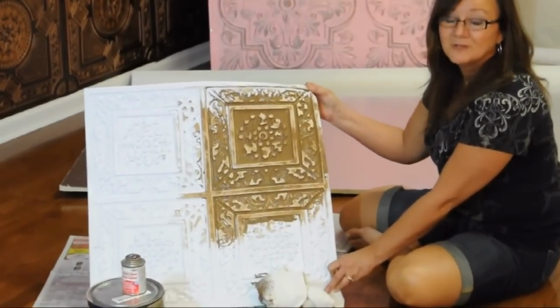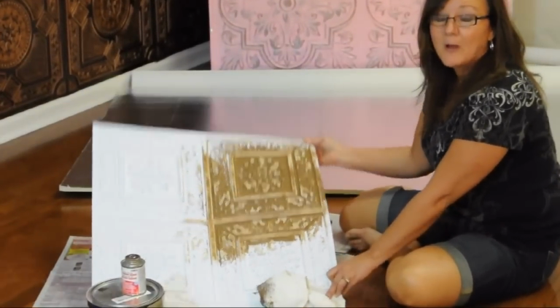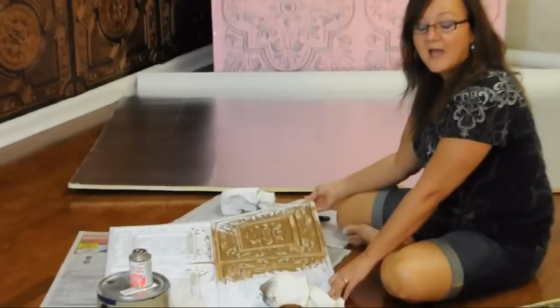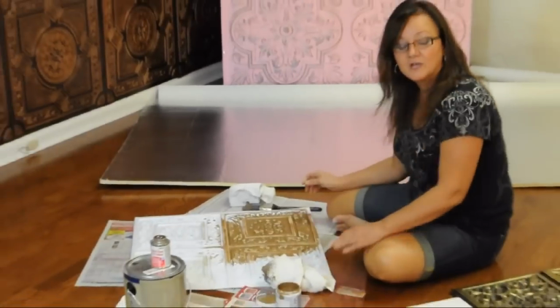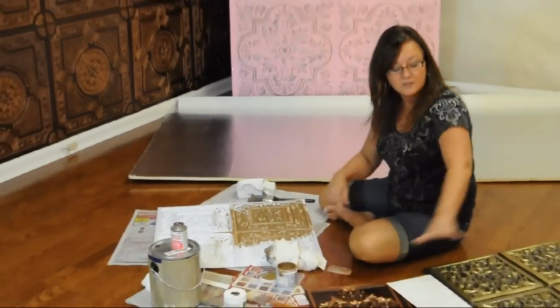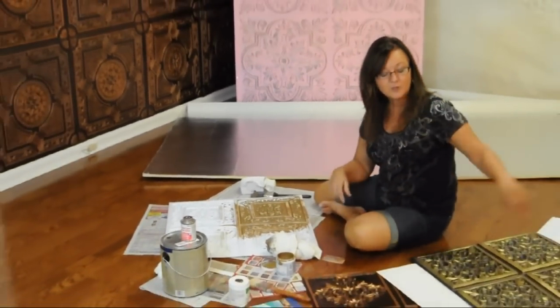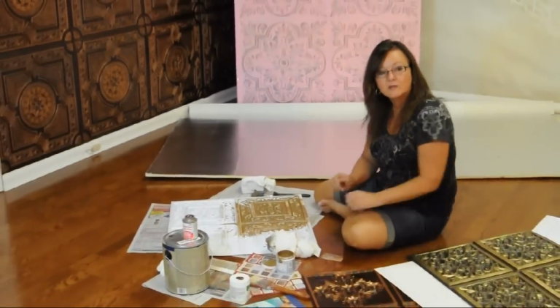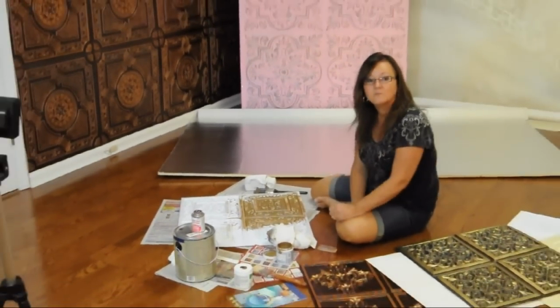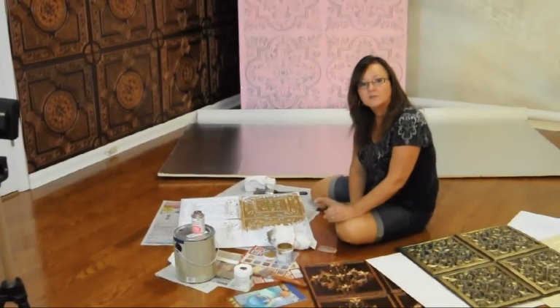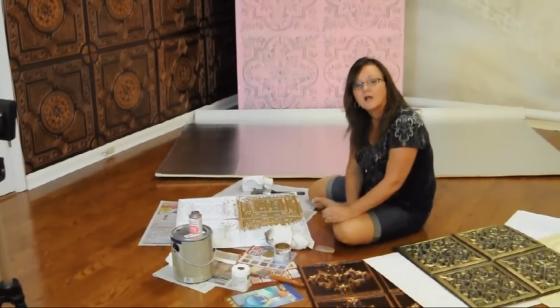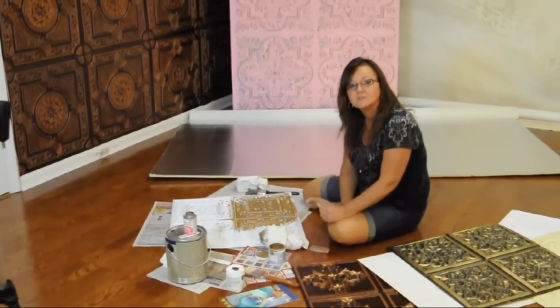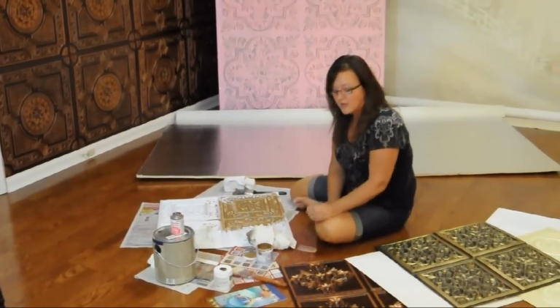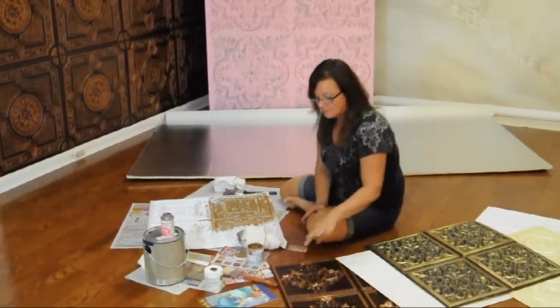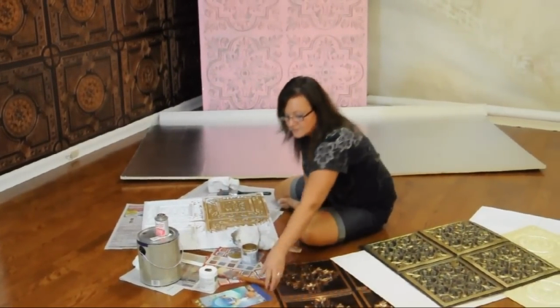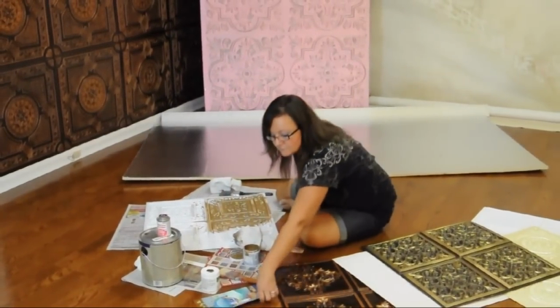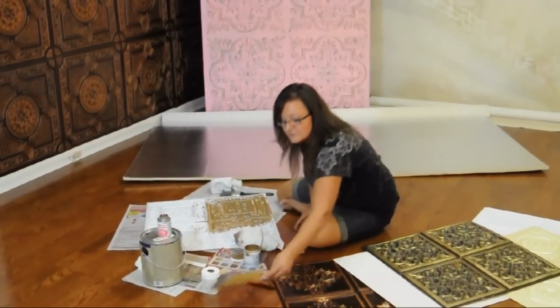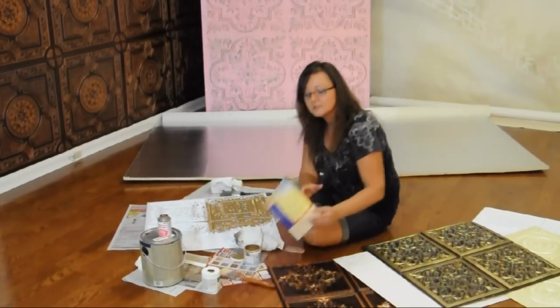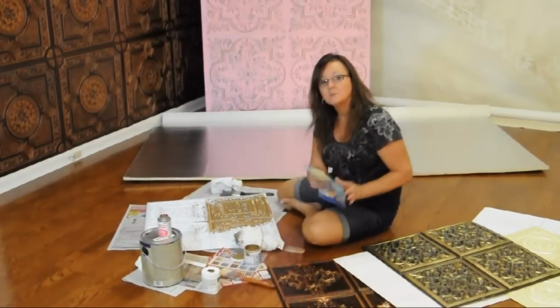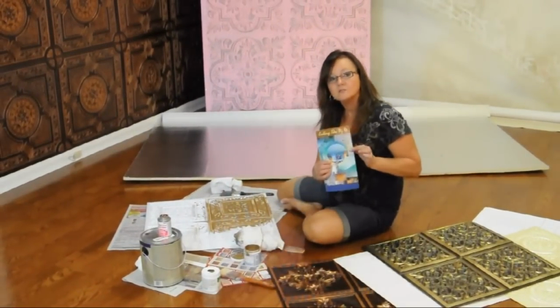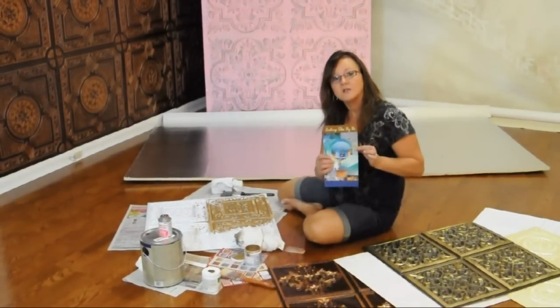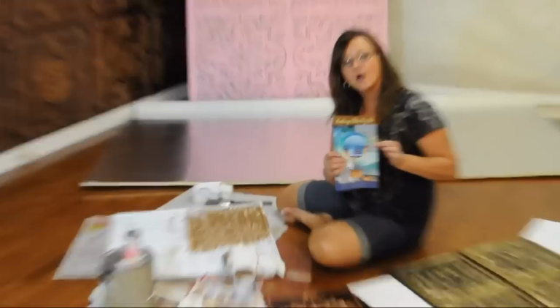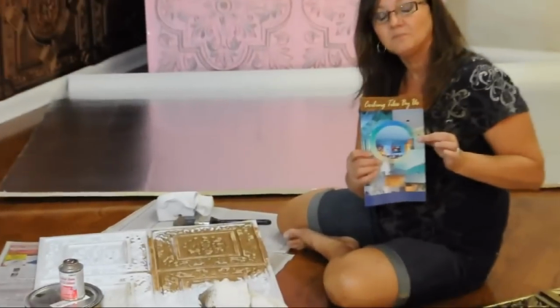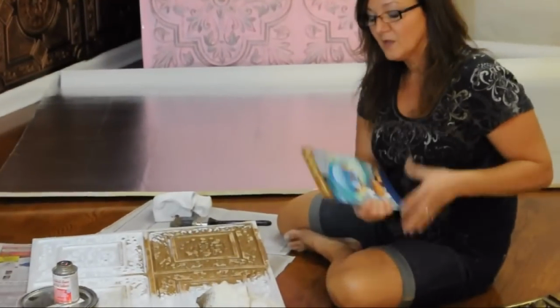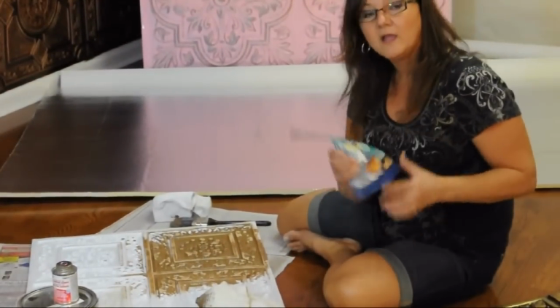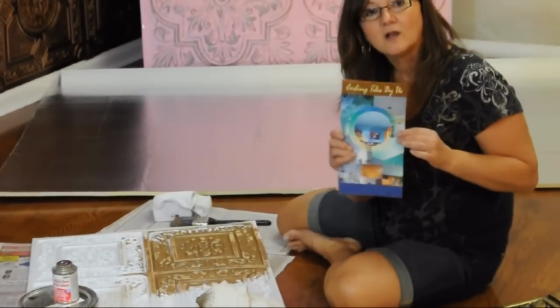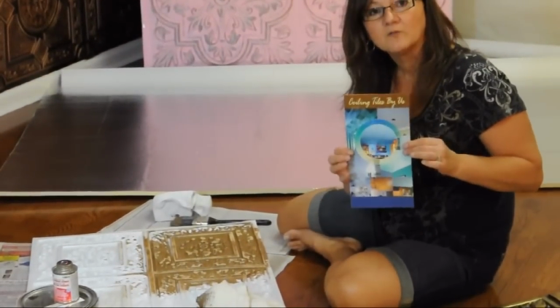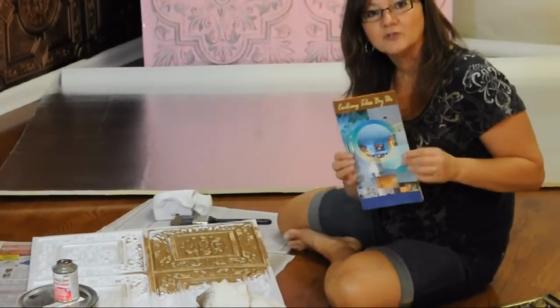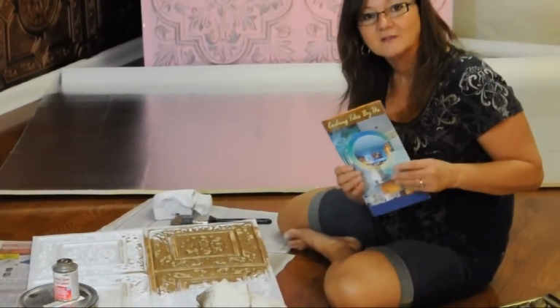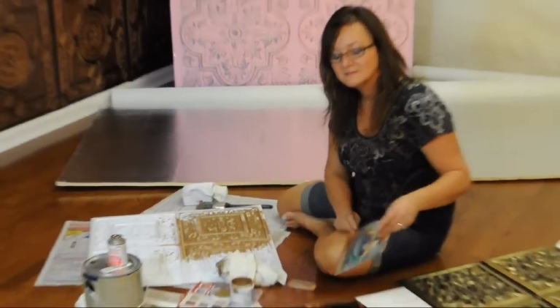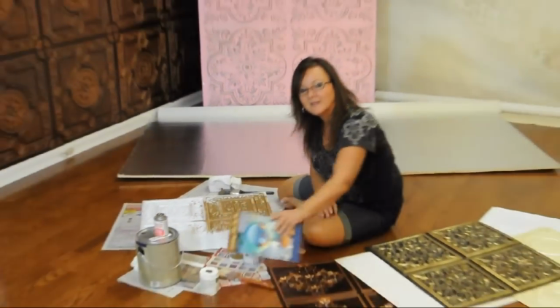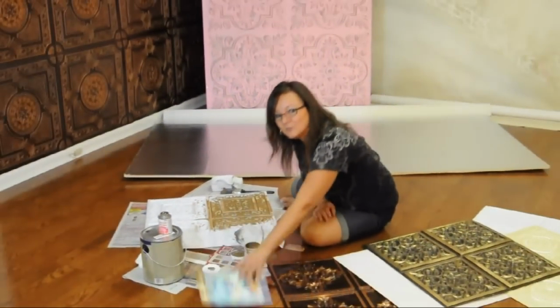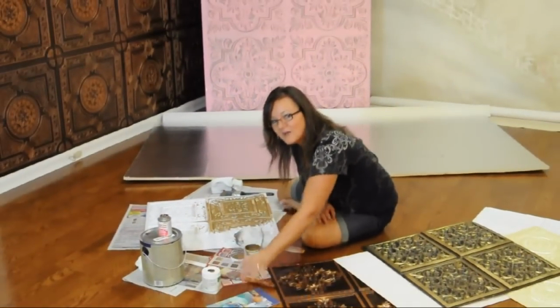So go out, have fun, be creative, pick out some tiles. Visit StephenTilesByUs.com and get all the information you need. Thanks, hope you have fun!